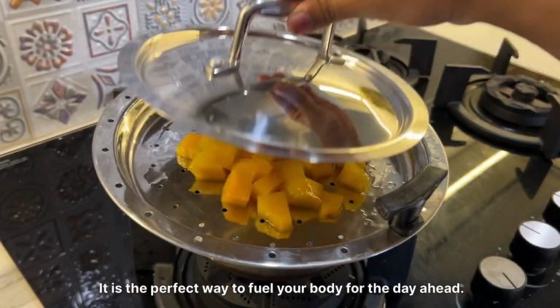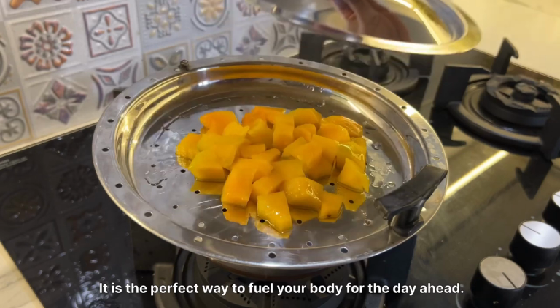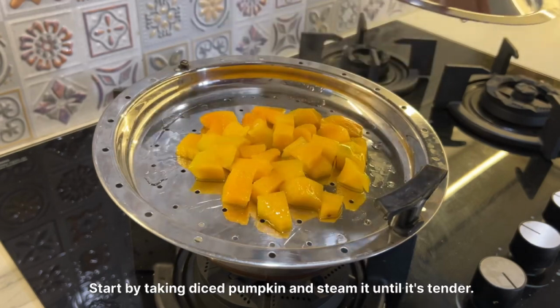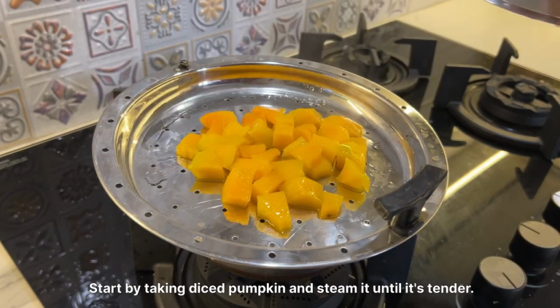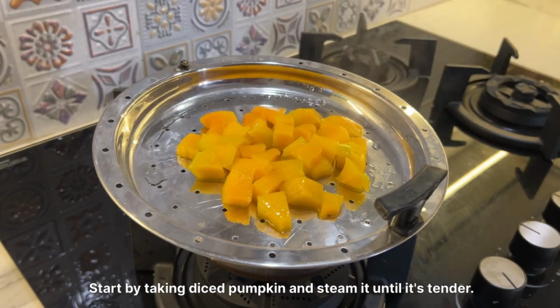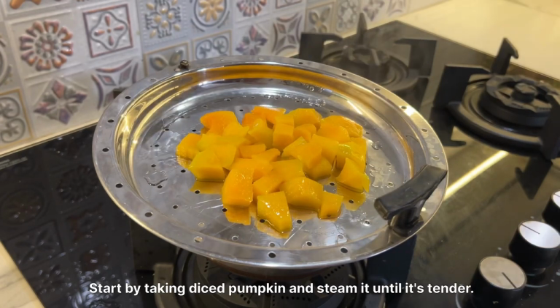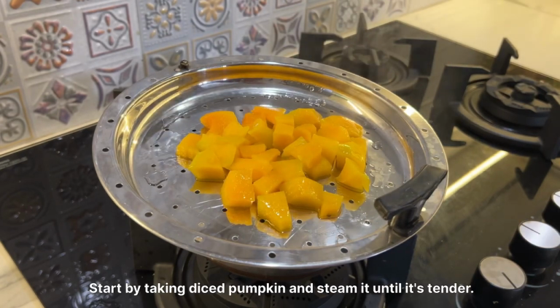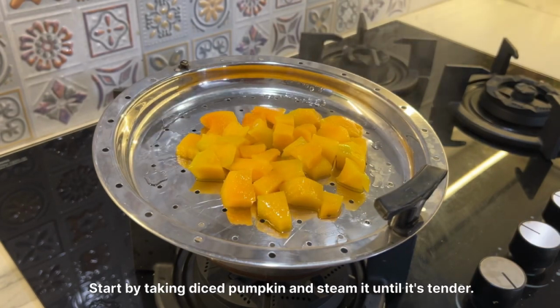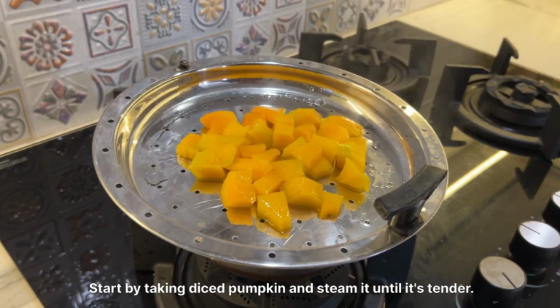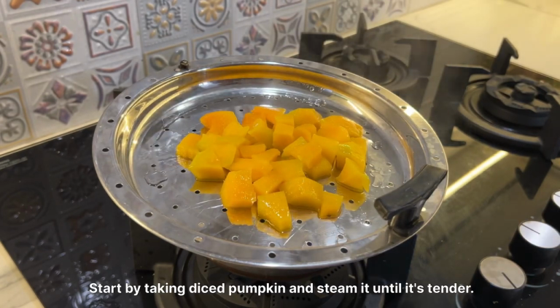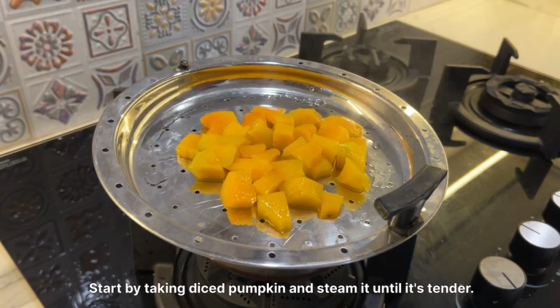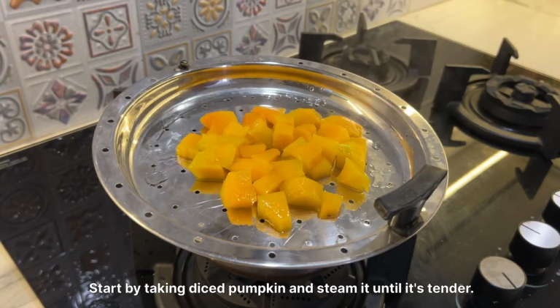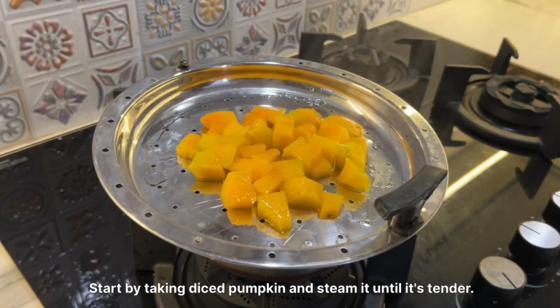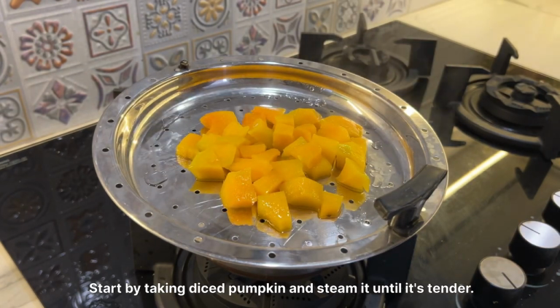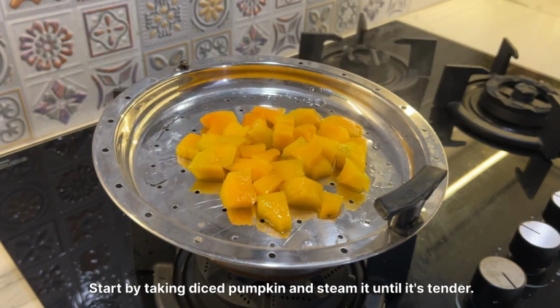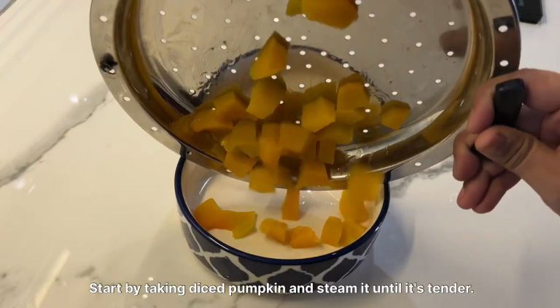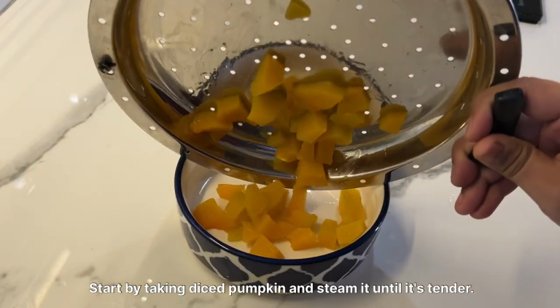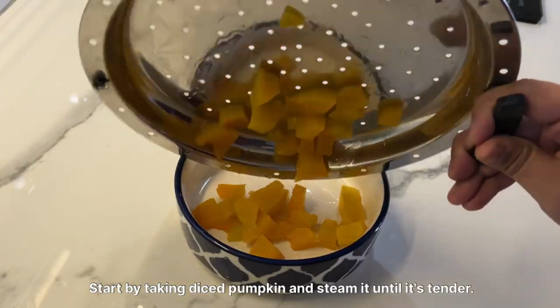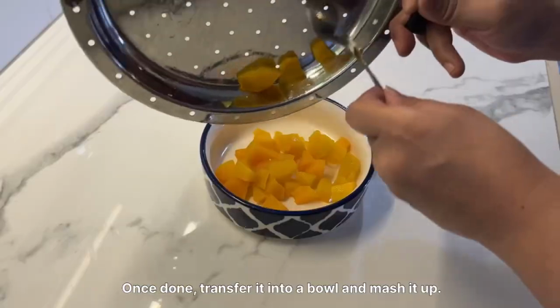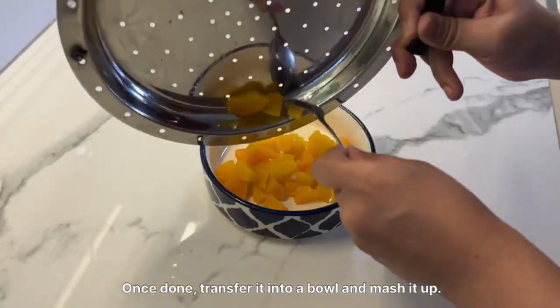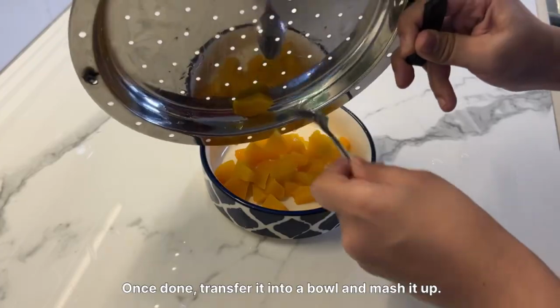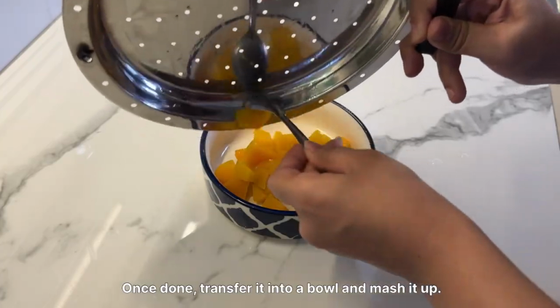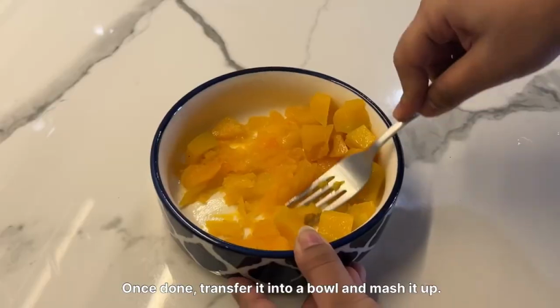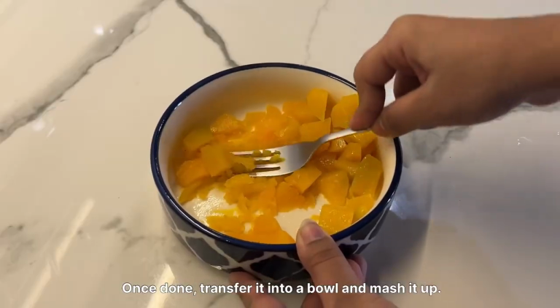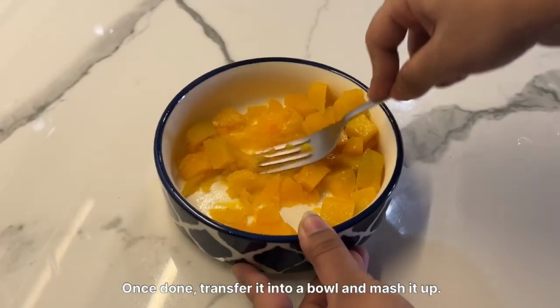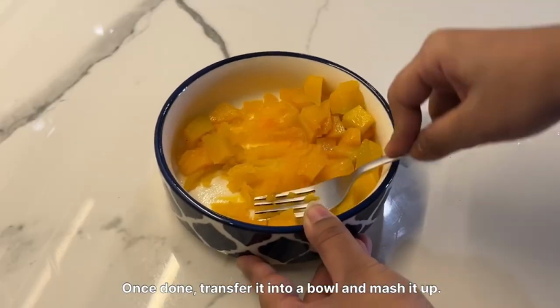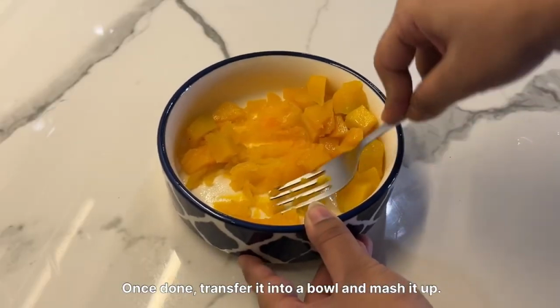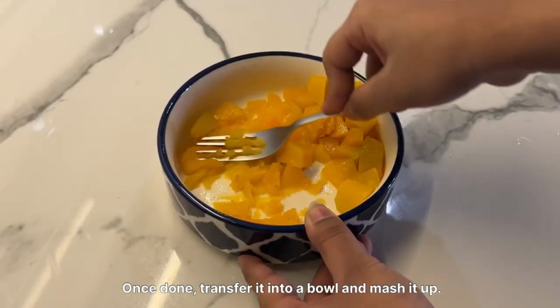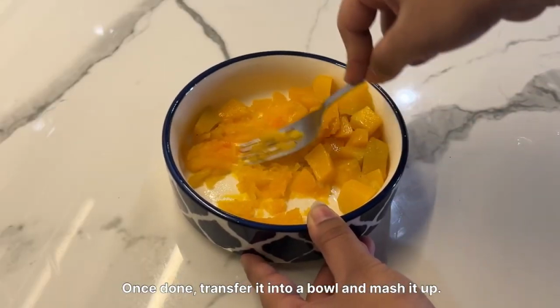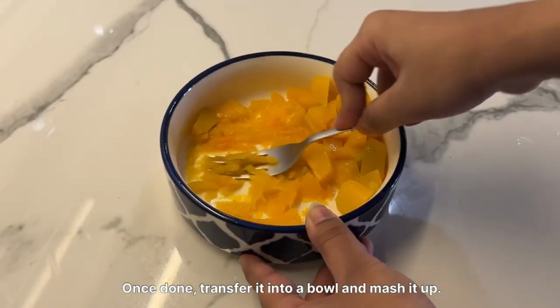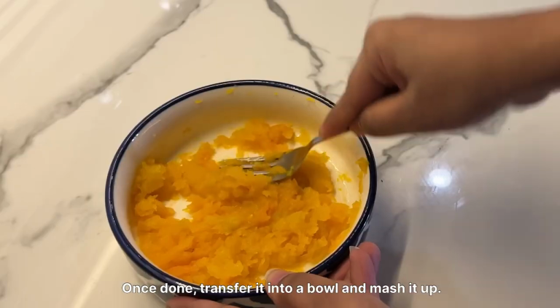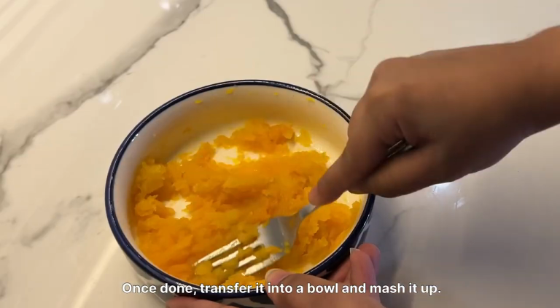Start by taking diced pumpkin and steam it until it's tender. Once done, transfer it into a bowl and mash it up.